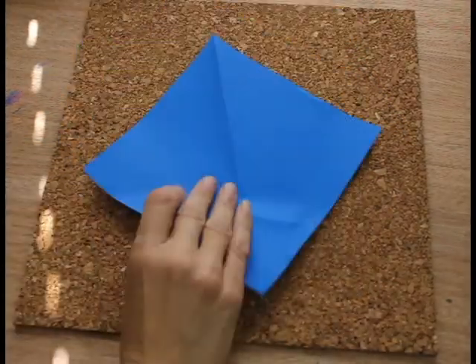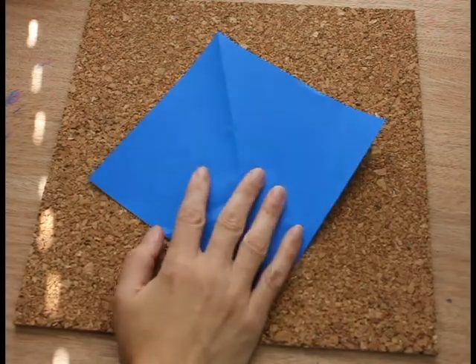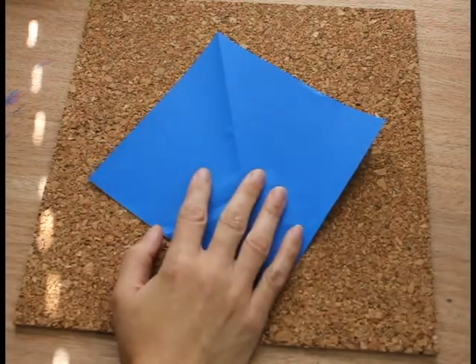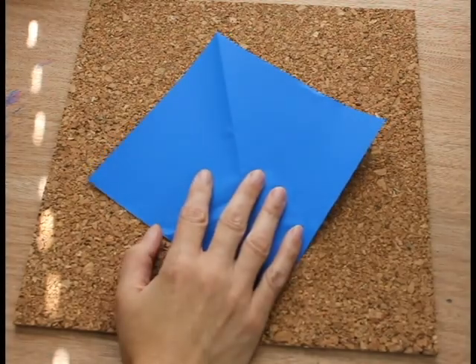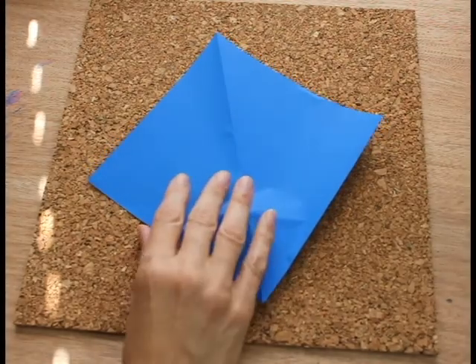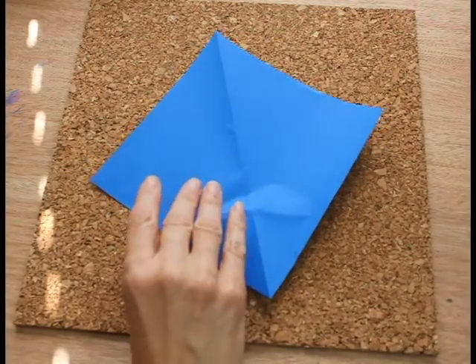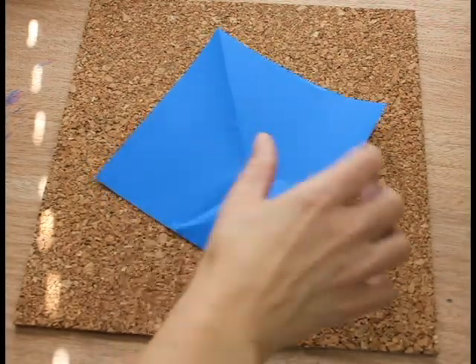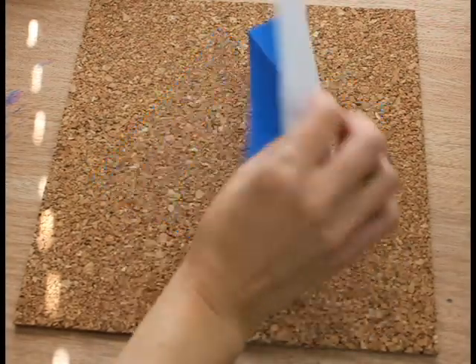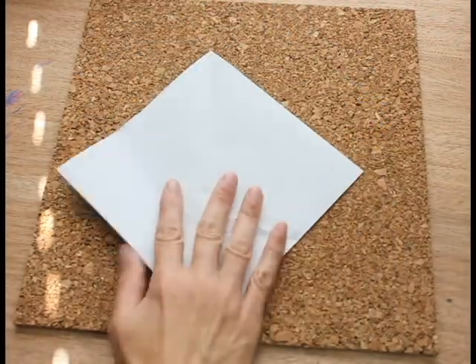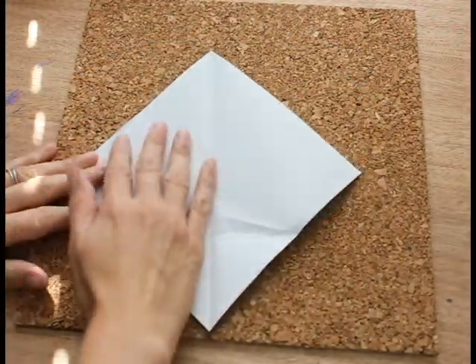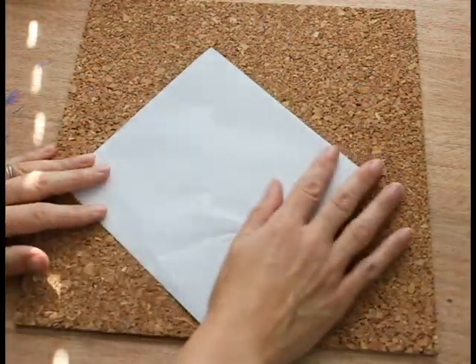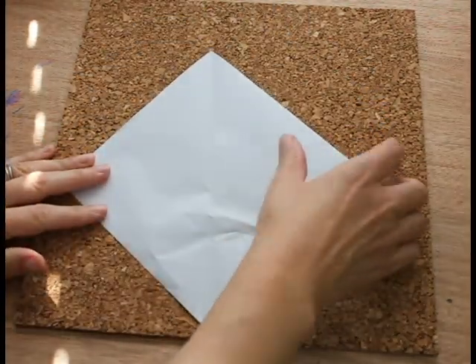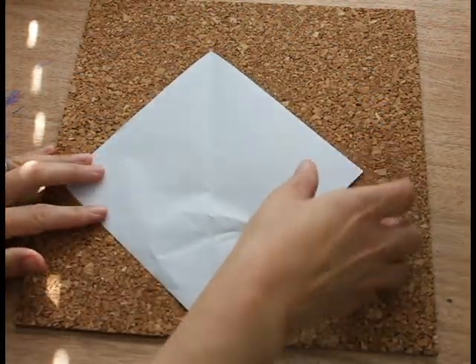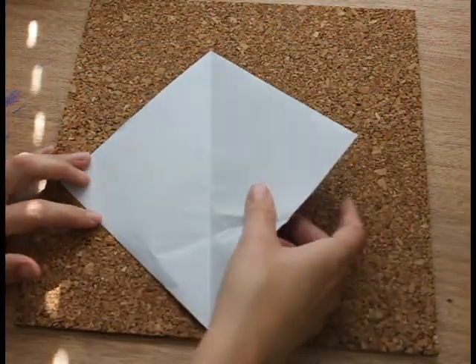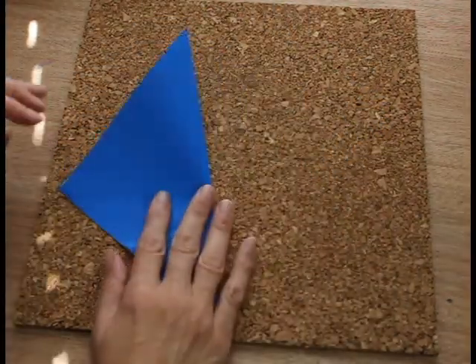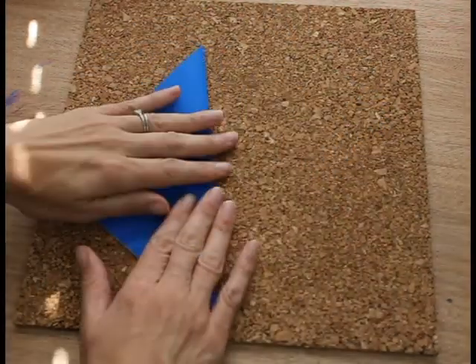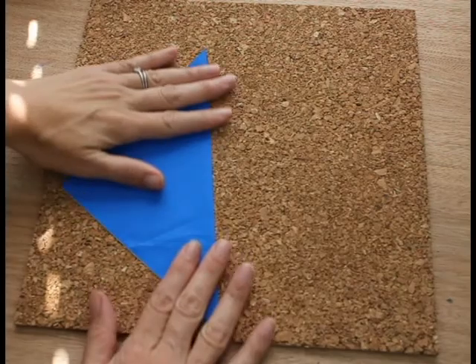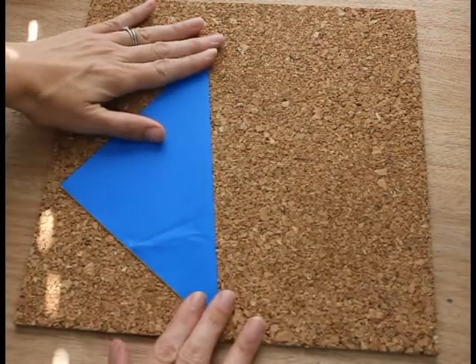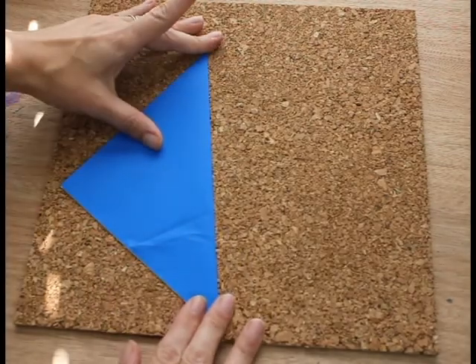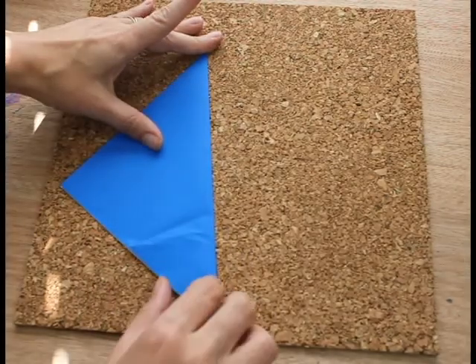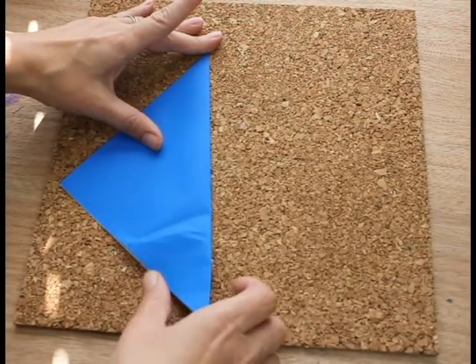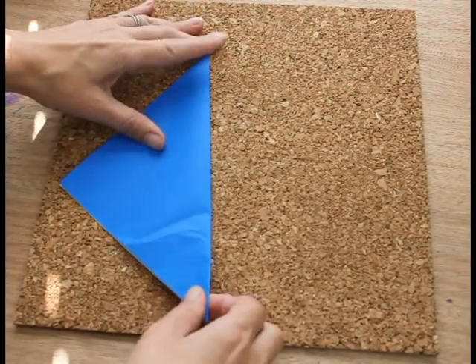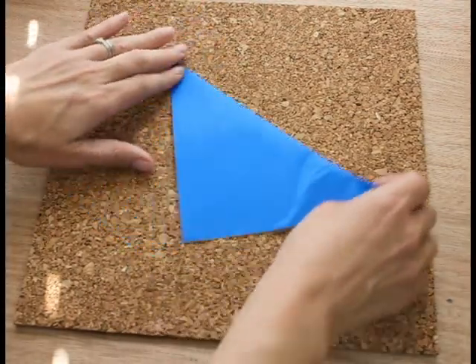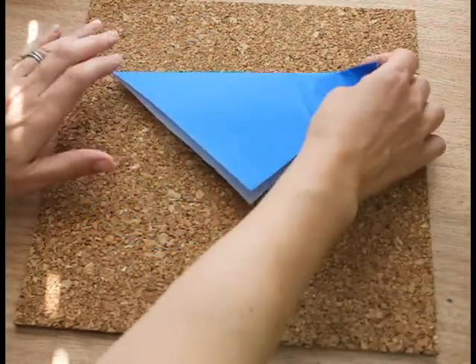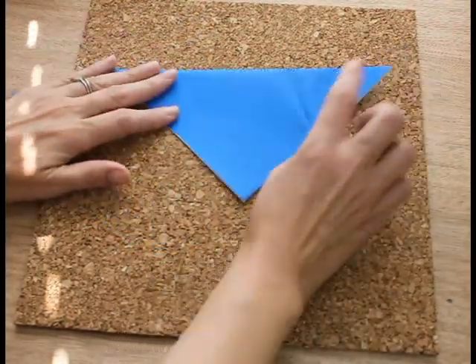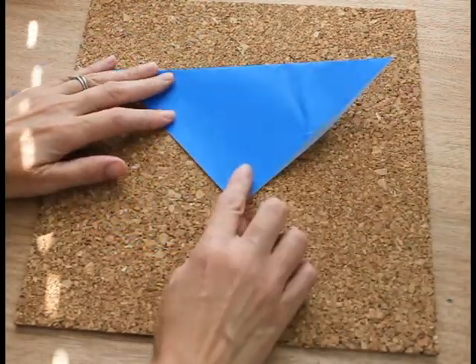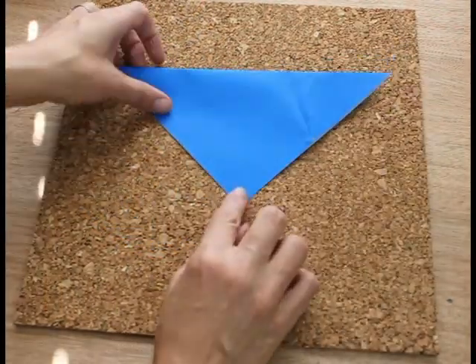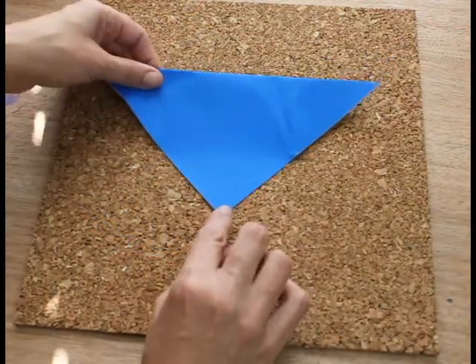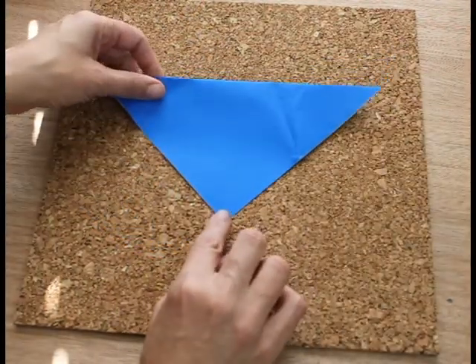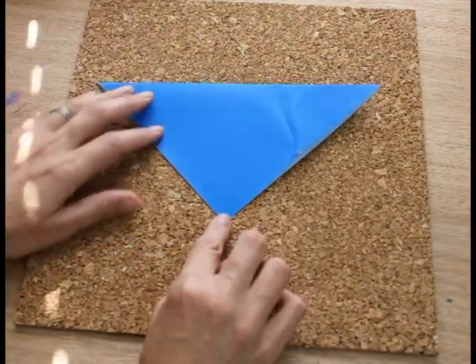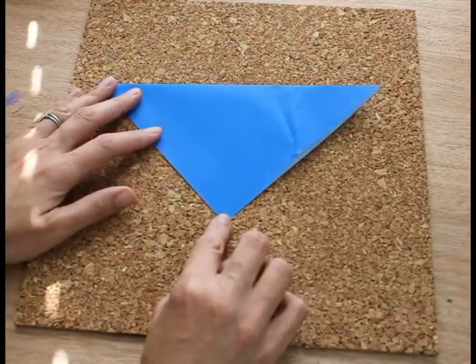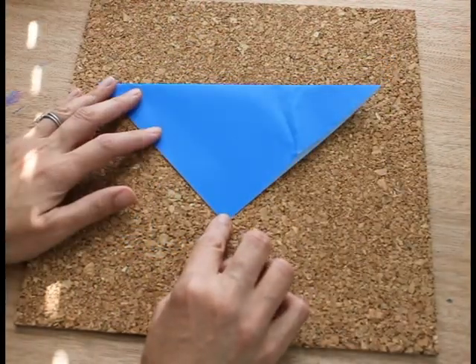Take a piece of origami paper, flip it over to the wrong side, fold it in half so you have a triangle. Have the point at the bottom of the triangle.